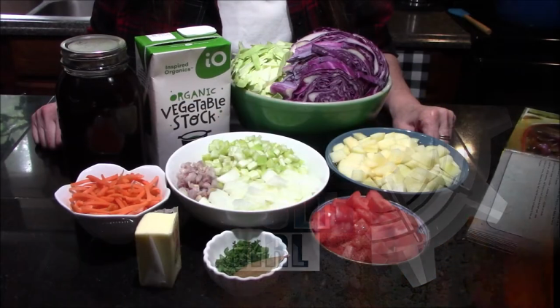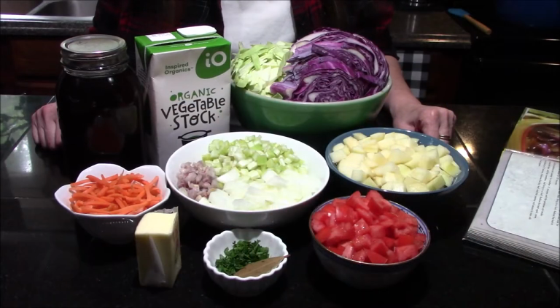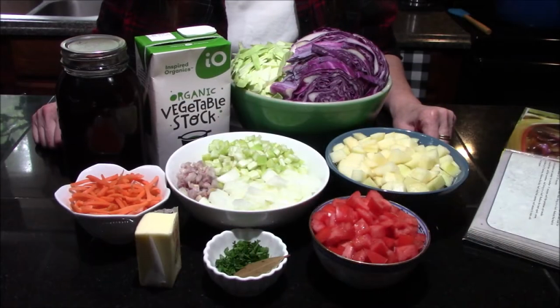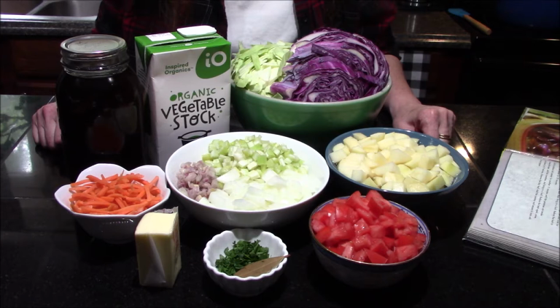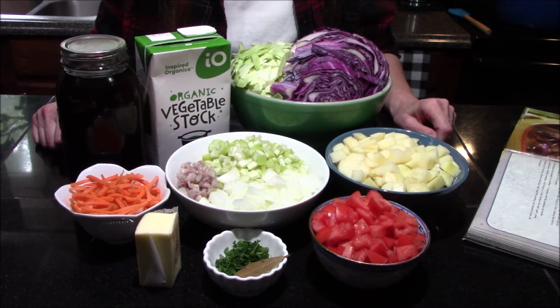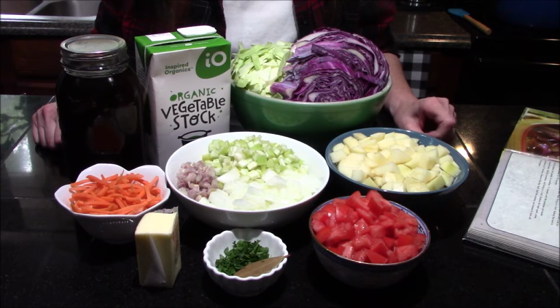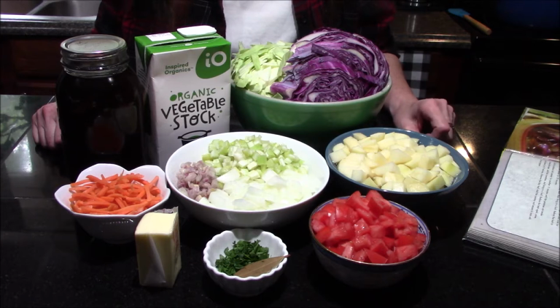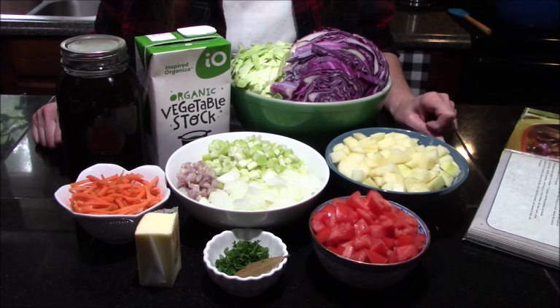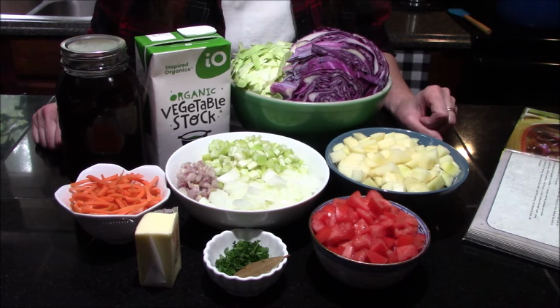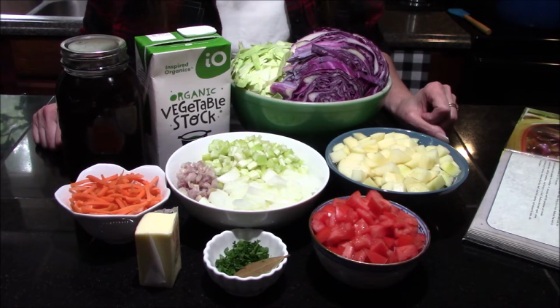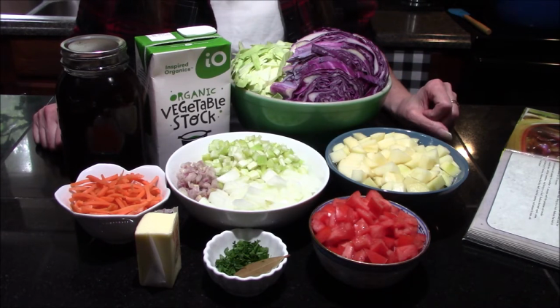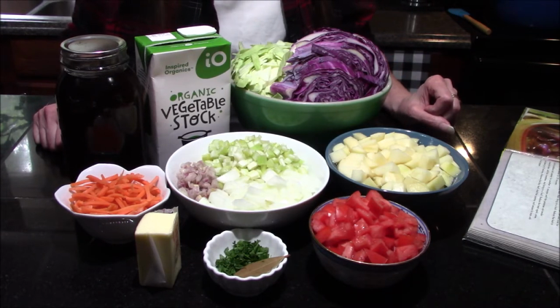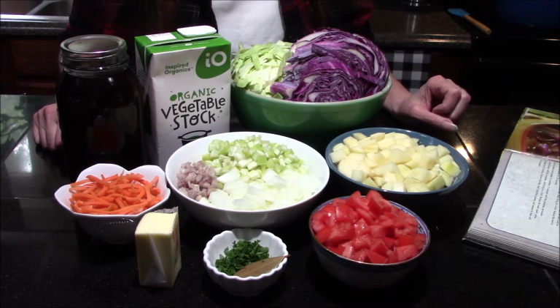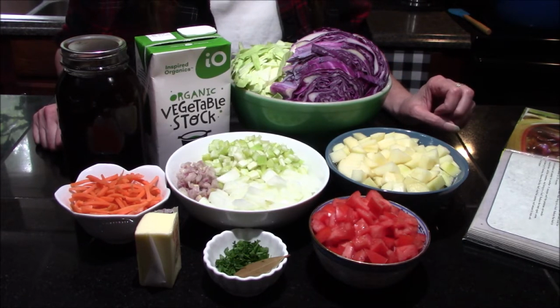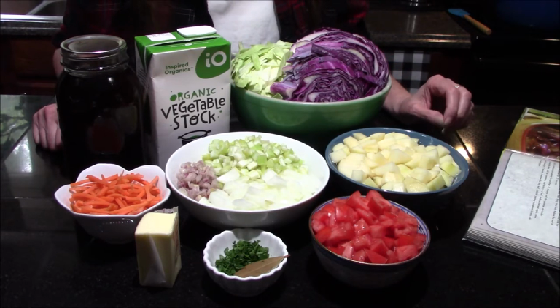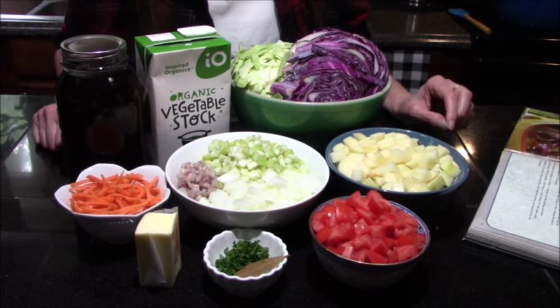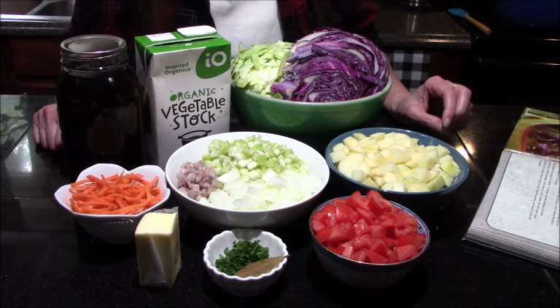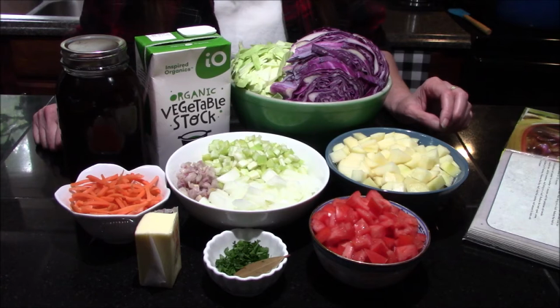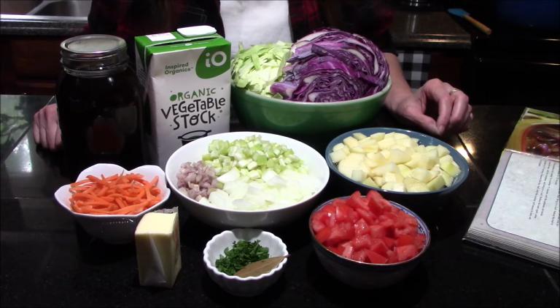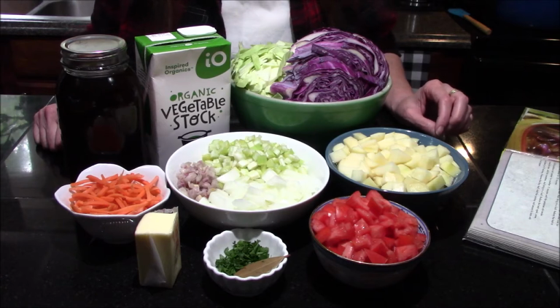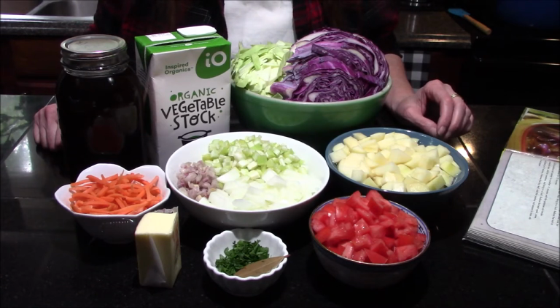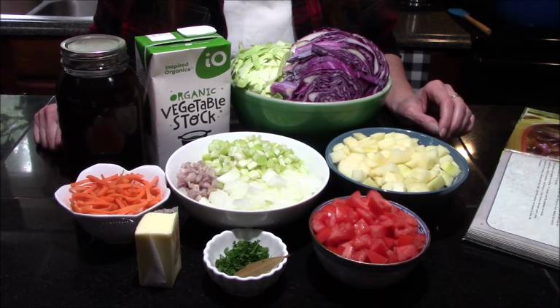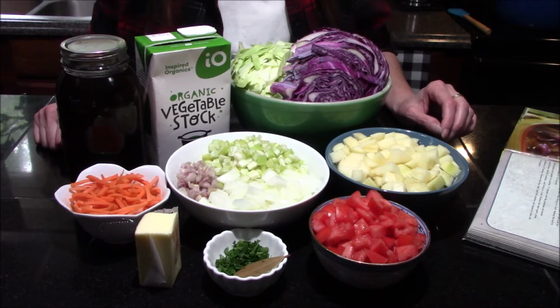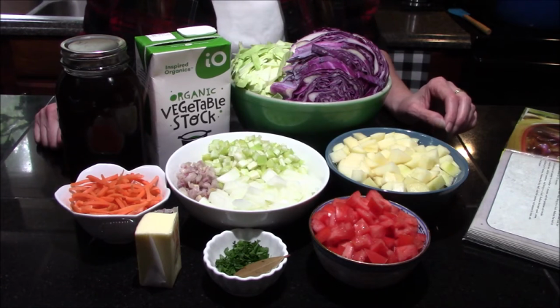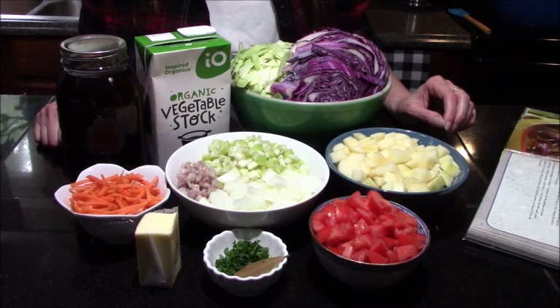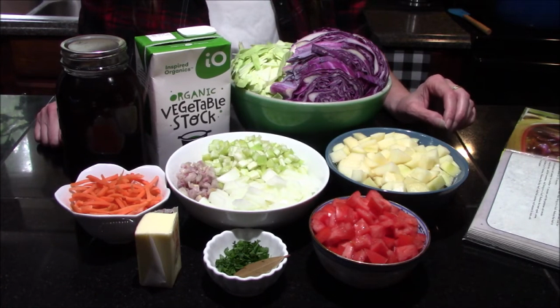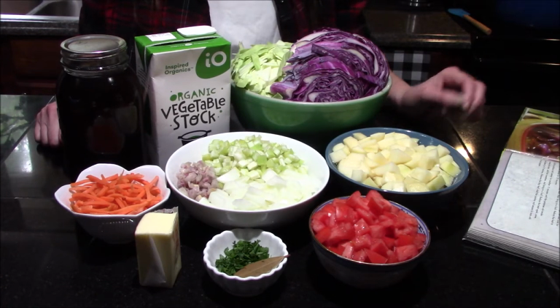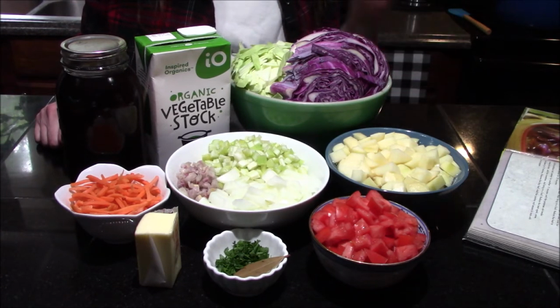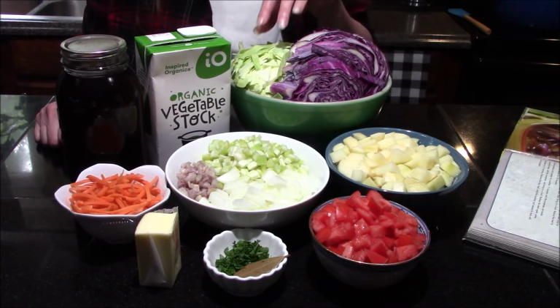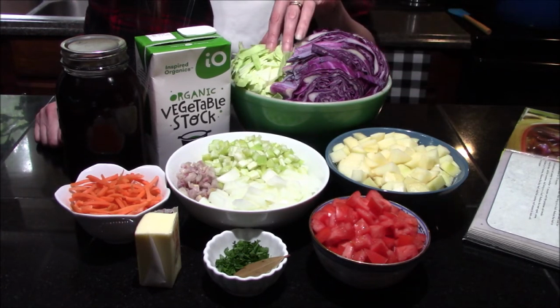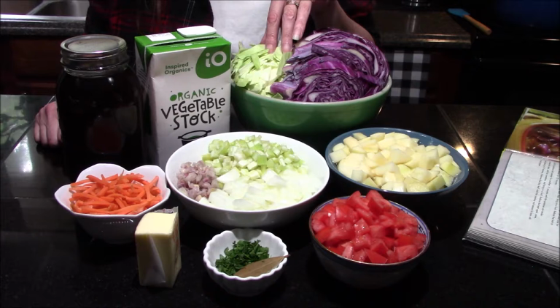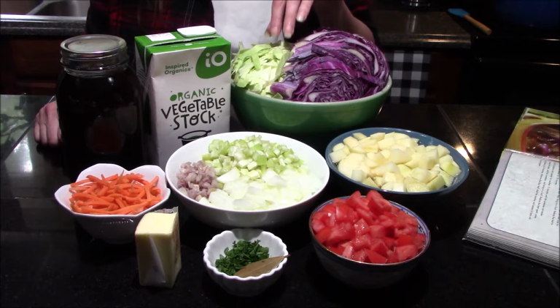Hello vault dwellers and welcome back to my kitchen! Today we're going to be making the Bob Roth Brothers cabbage soup from the Fallout cookbook. The ingredients that we are going to need are half of a head of